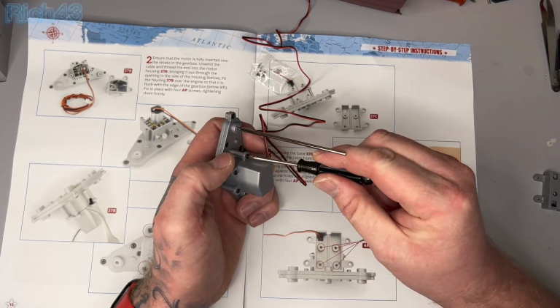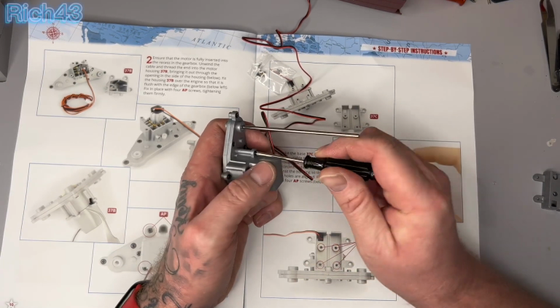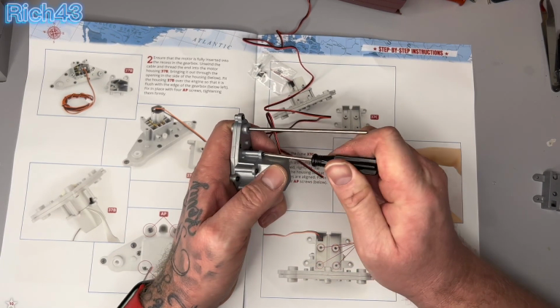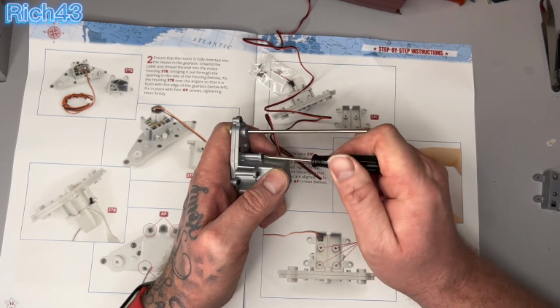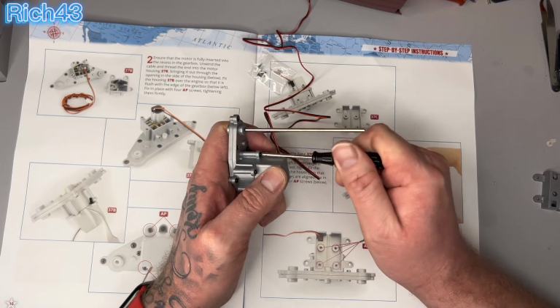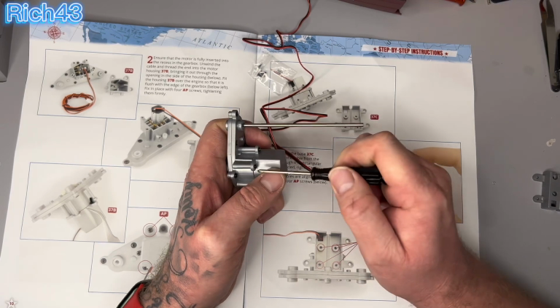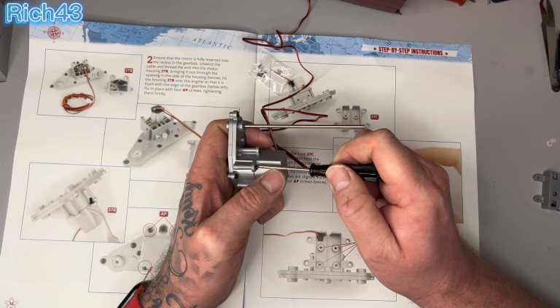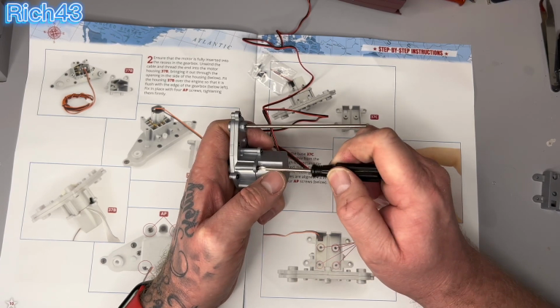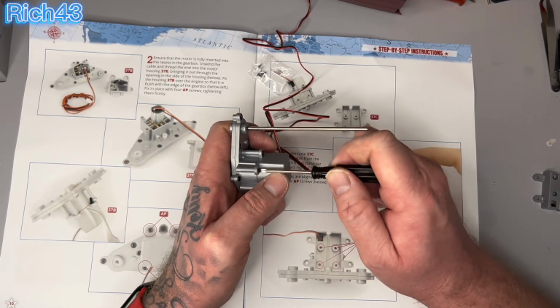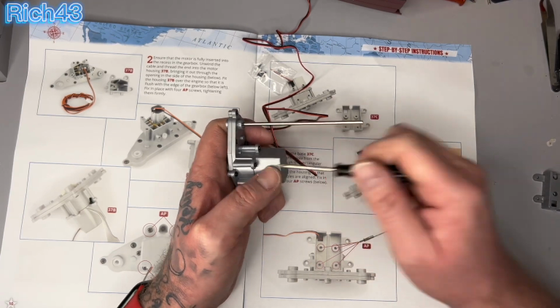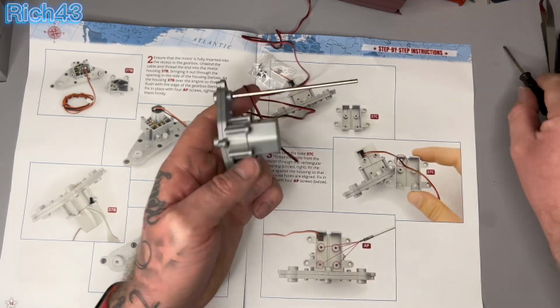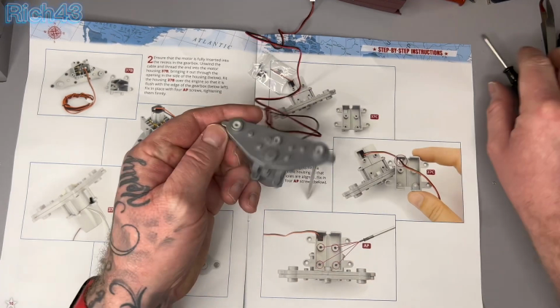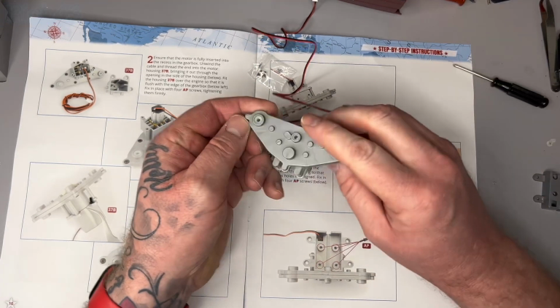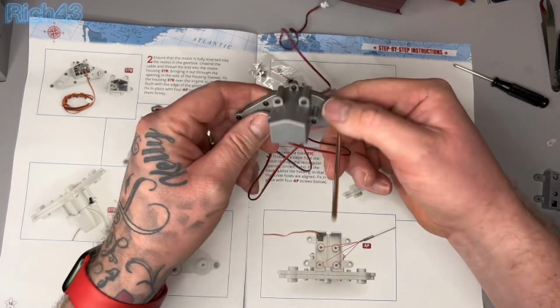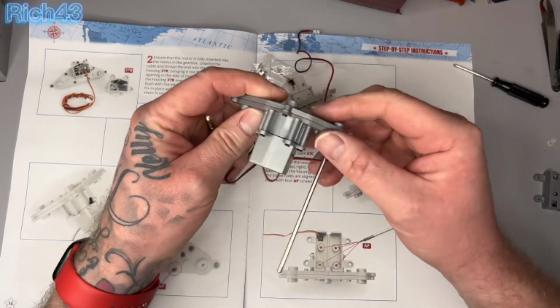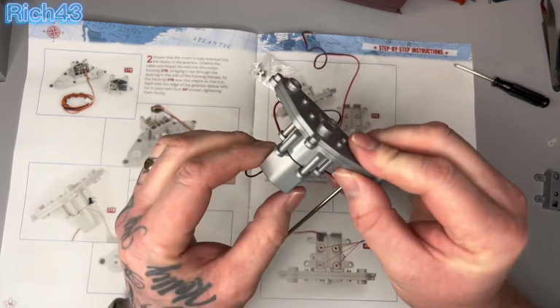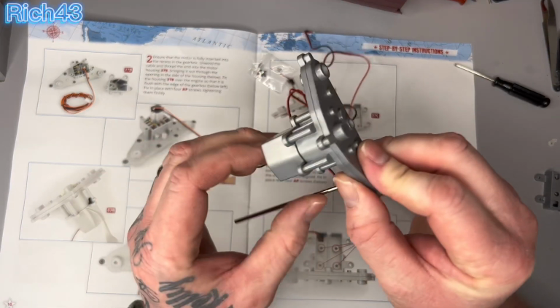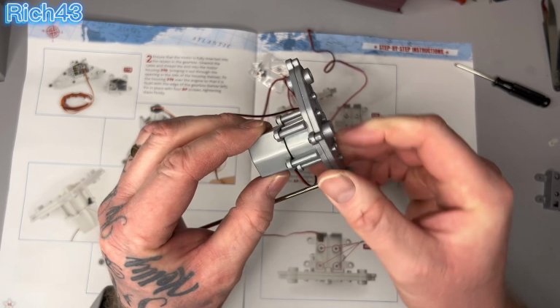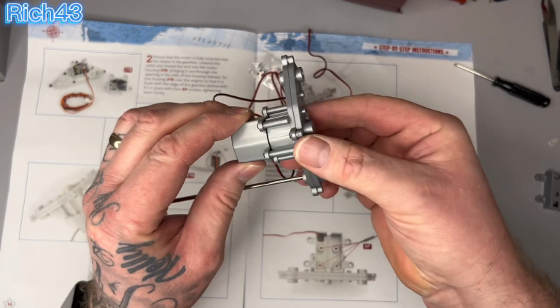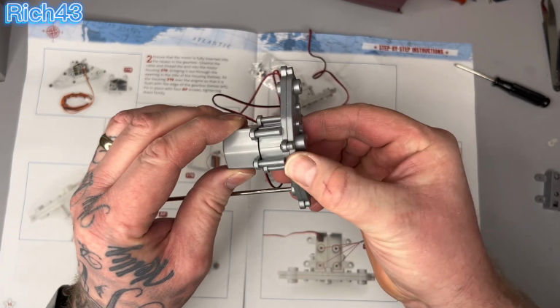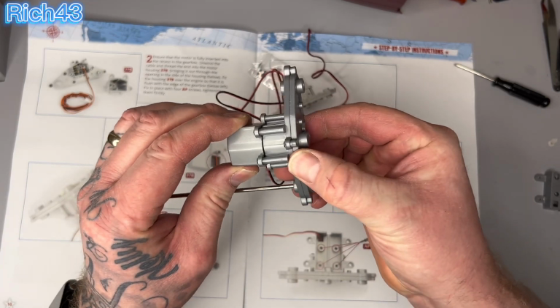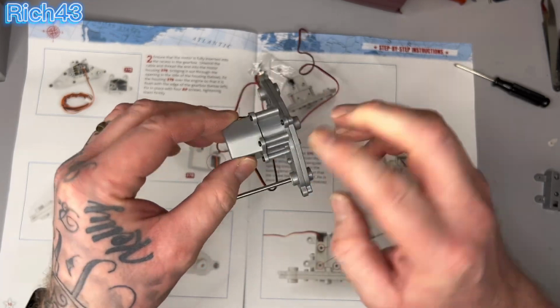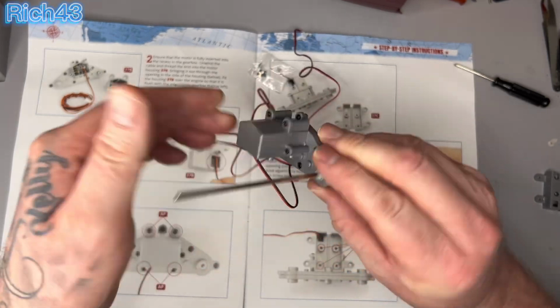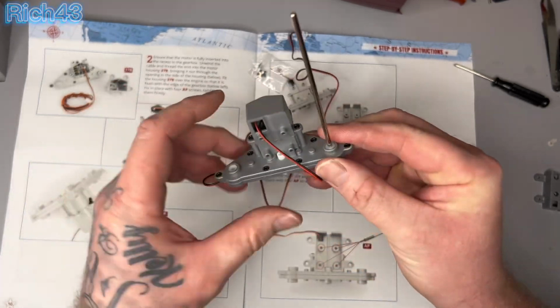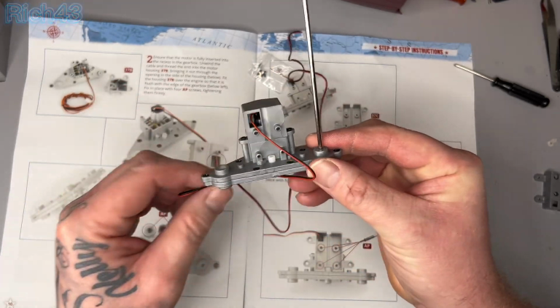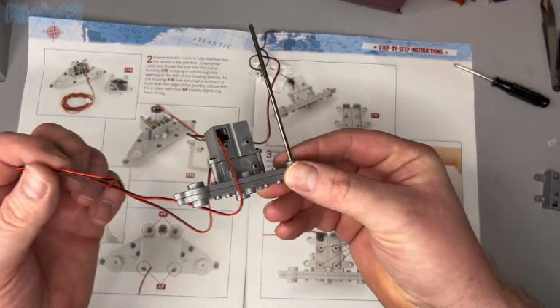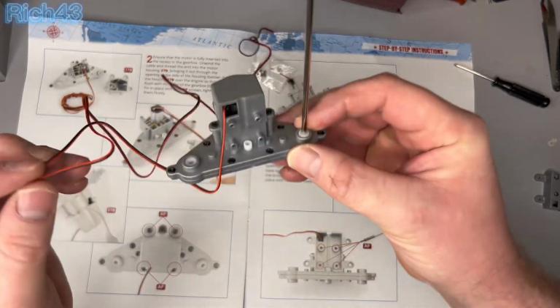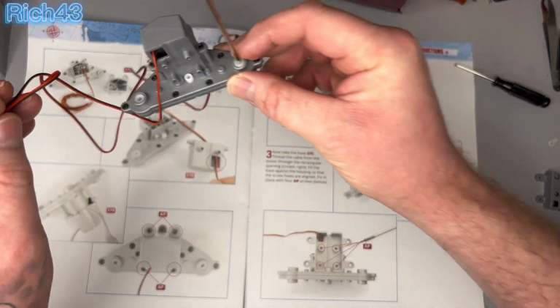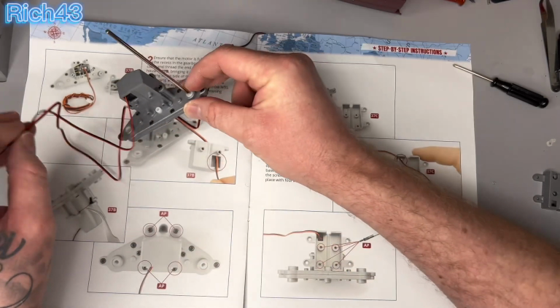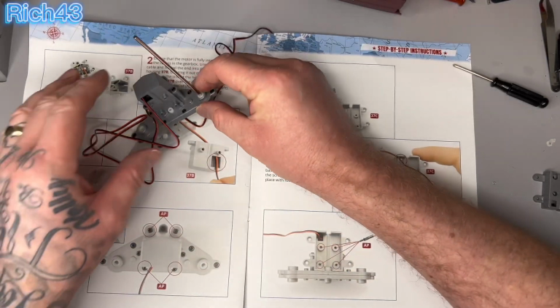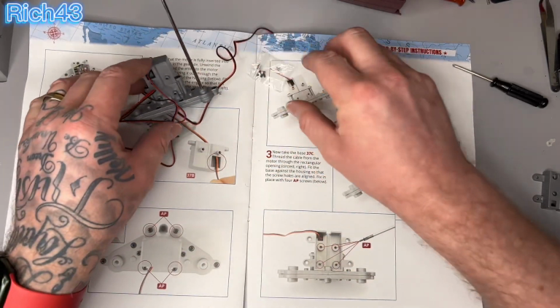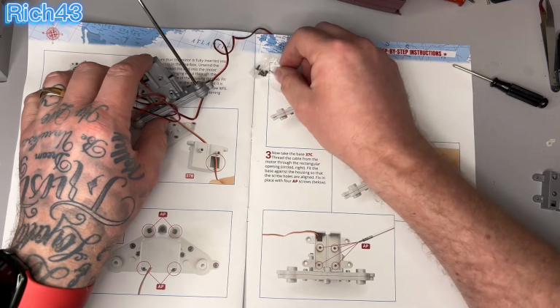That looks nice and tight now — yeah, that's not going anywhere. It's nice and tight, so that's all done.